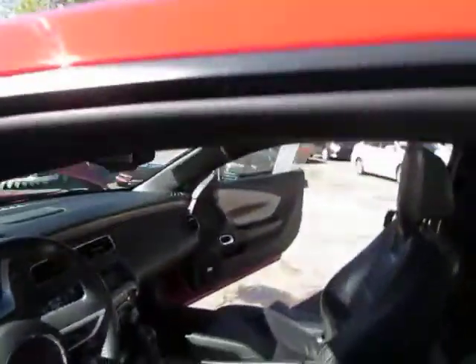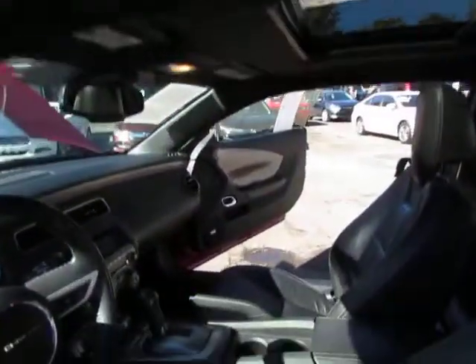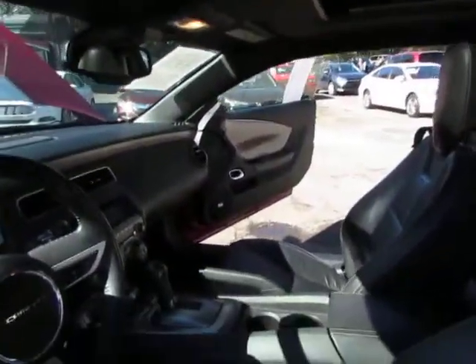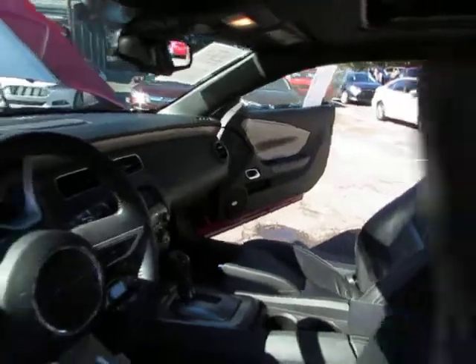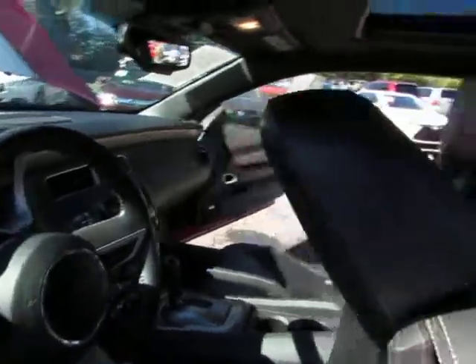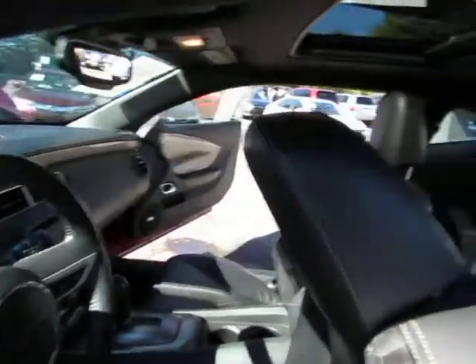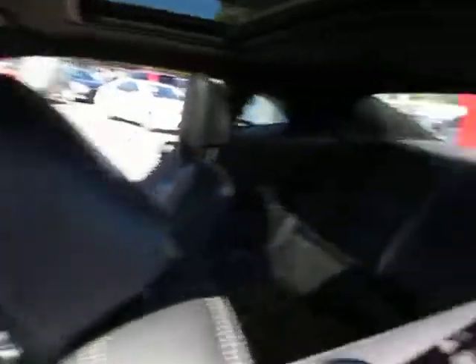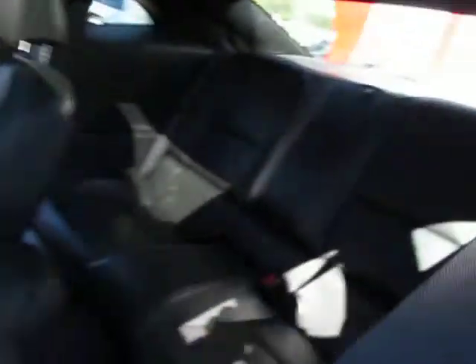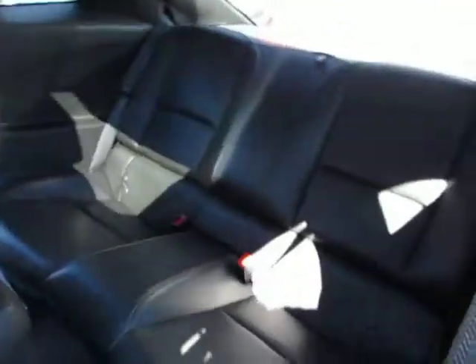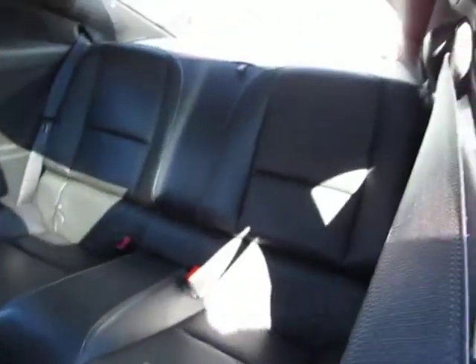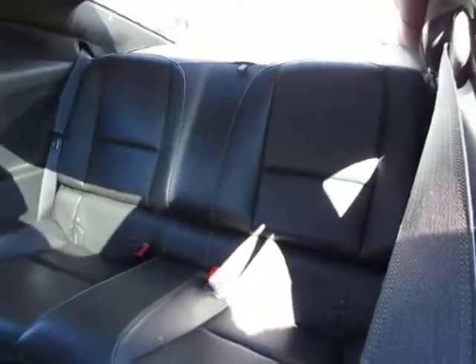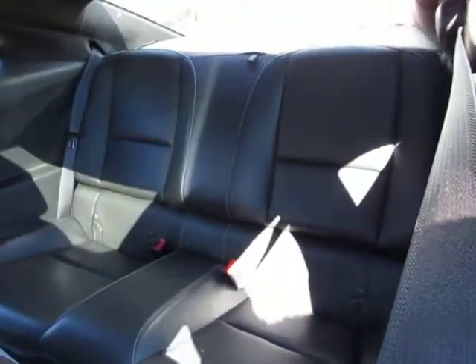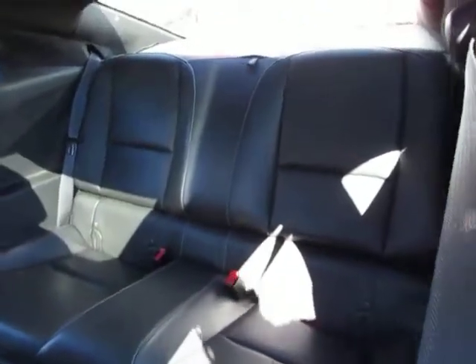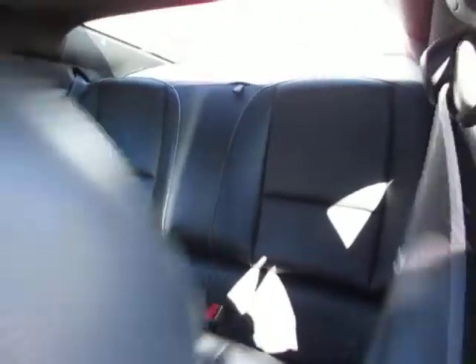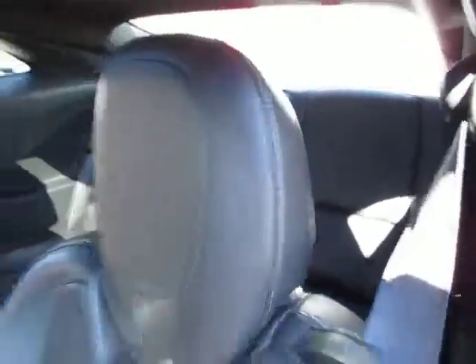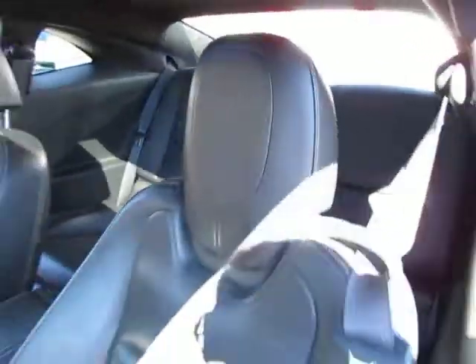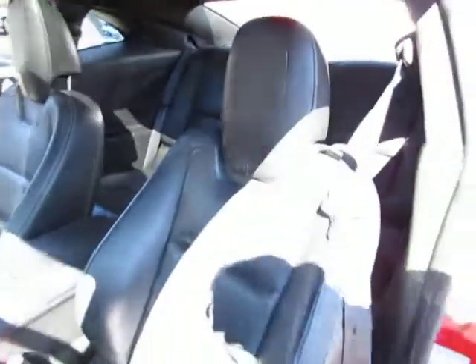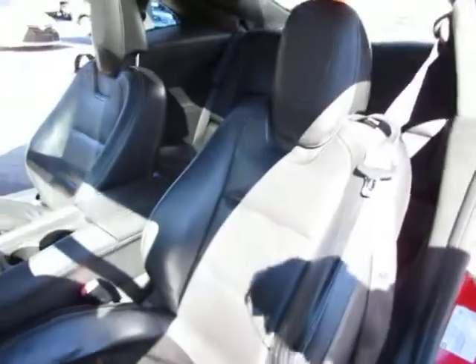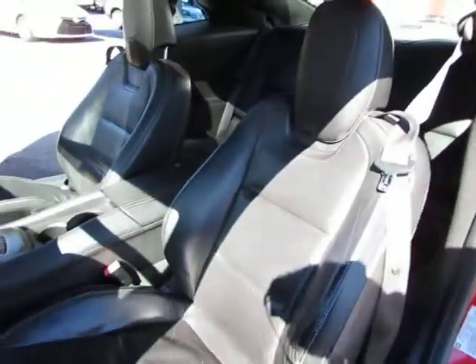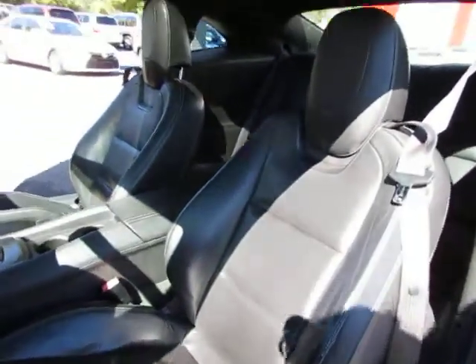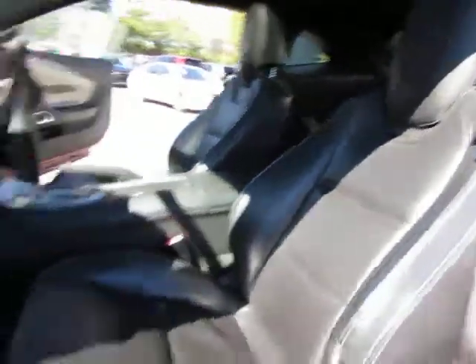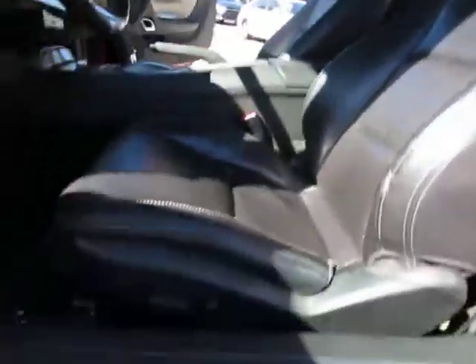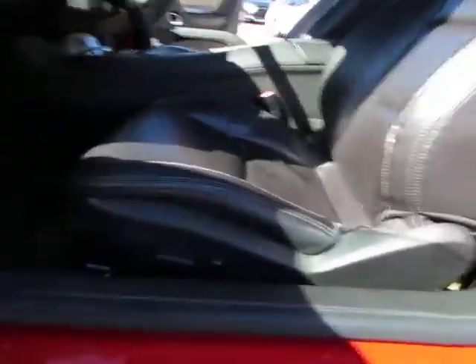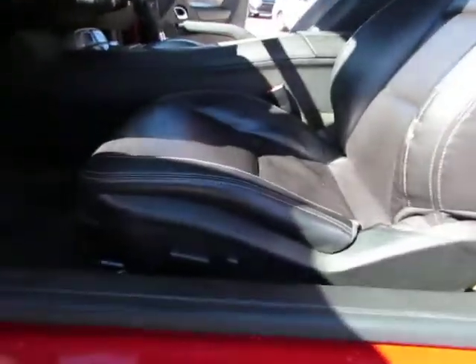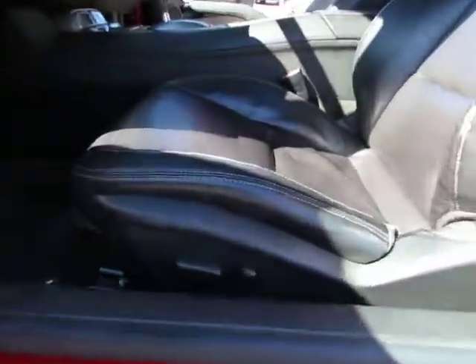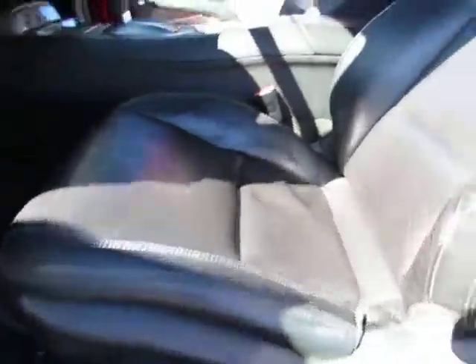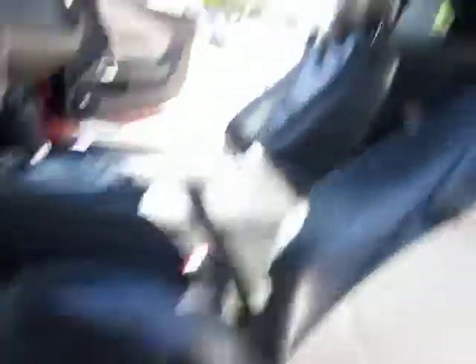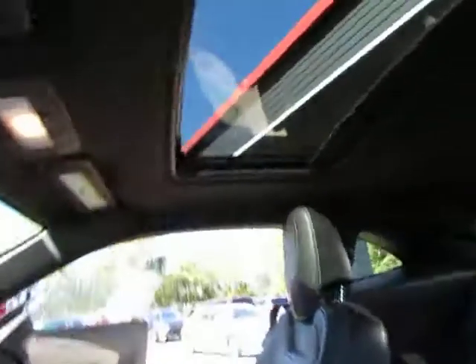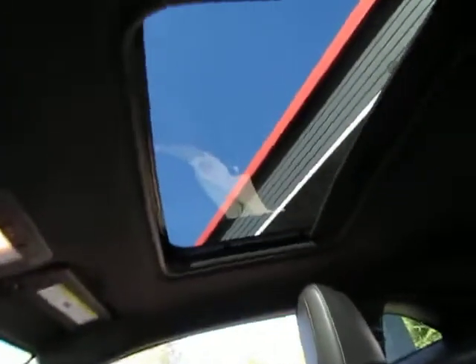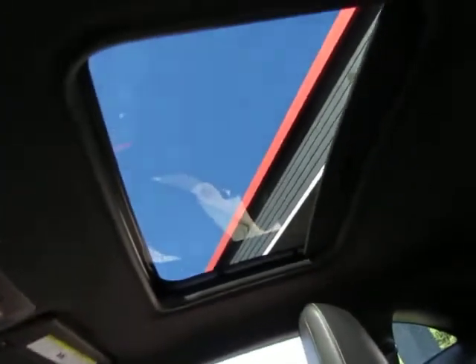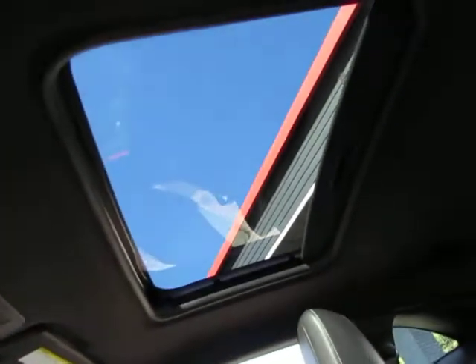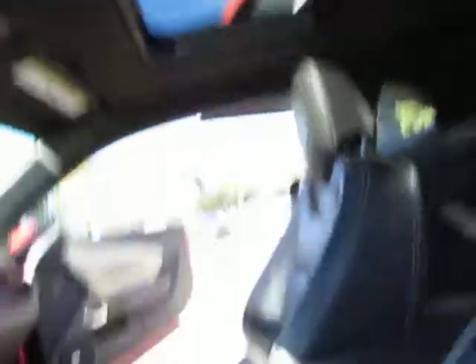Loaded. Black leather interior. Let's take a look at the back seats — very well taken care of. Power seat on both sides, power sunroof.